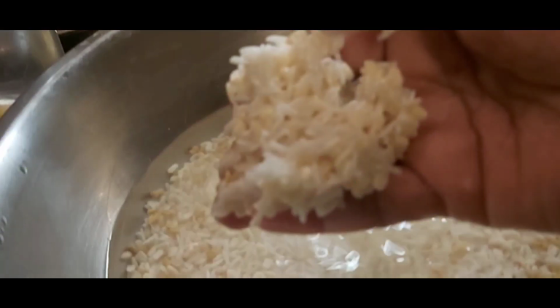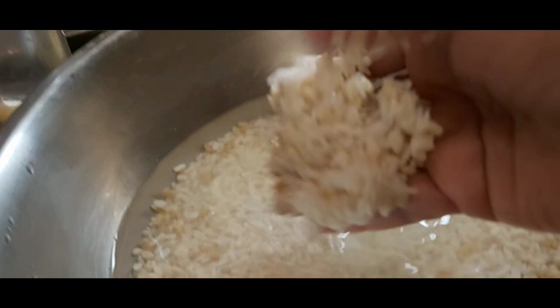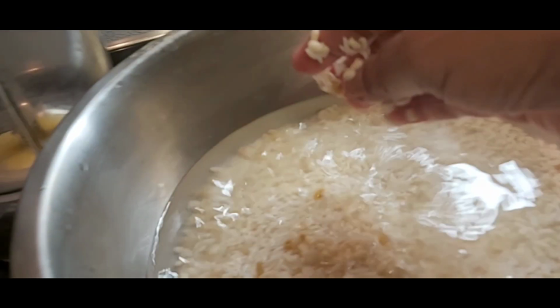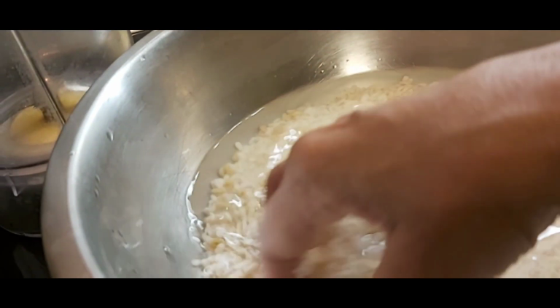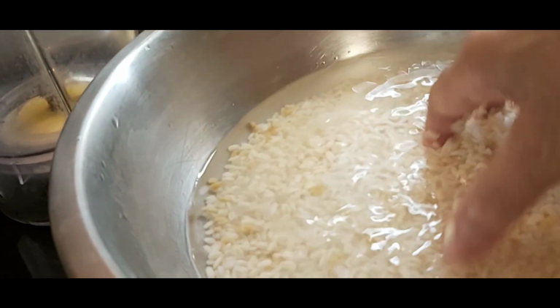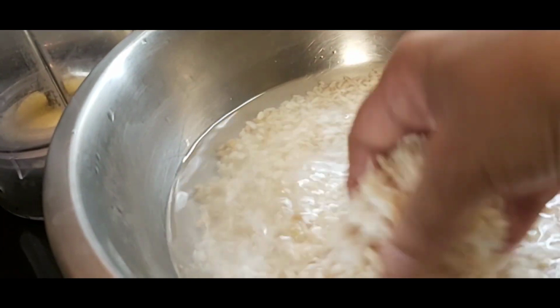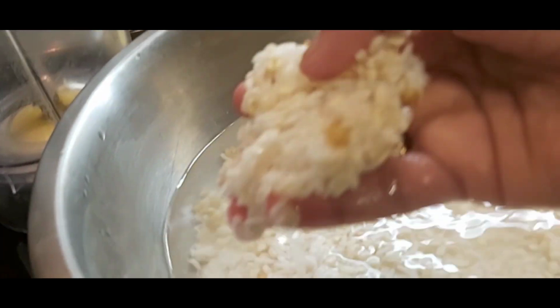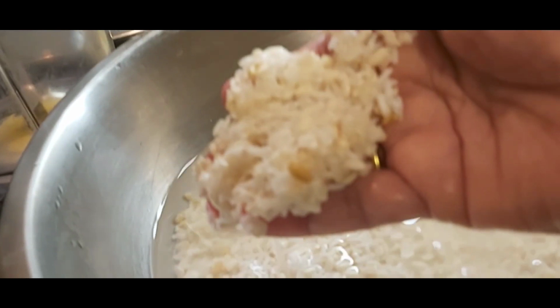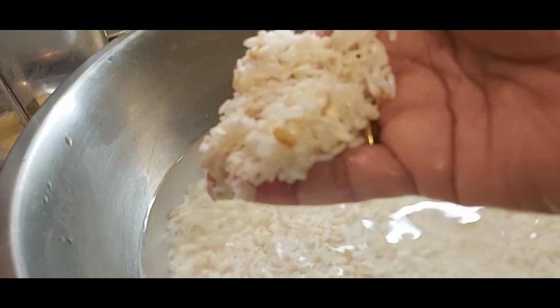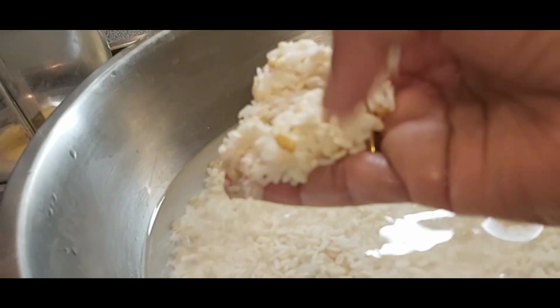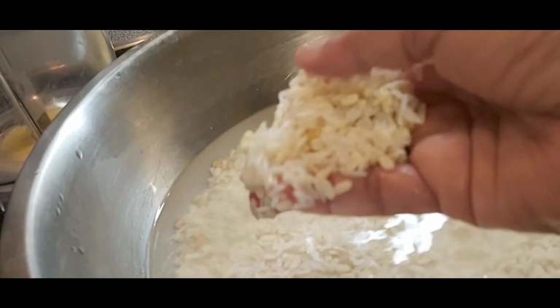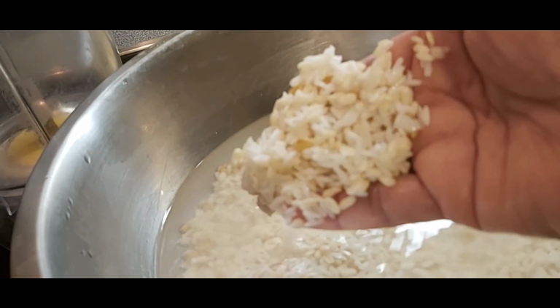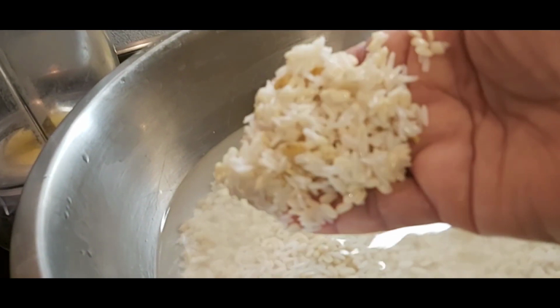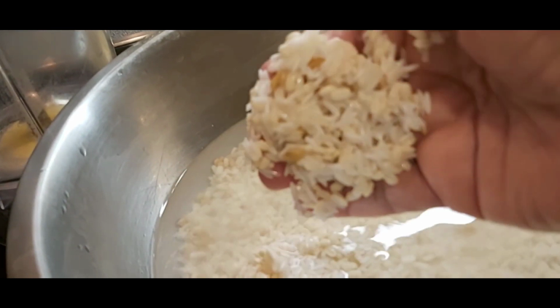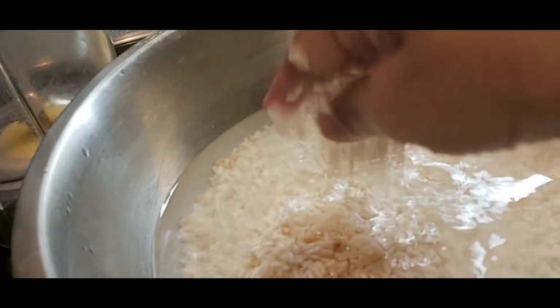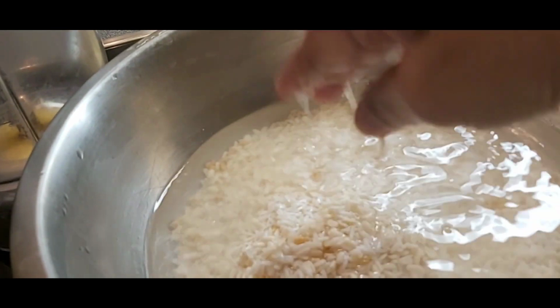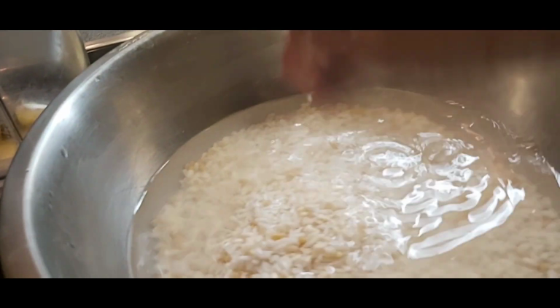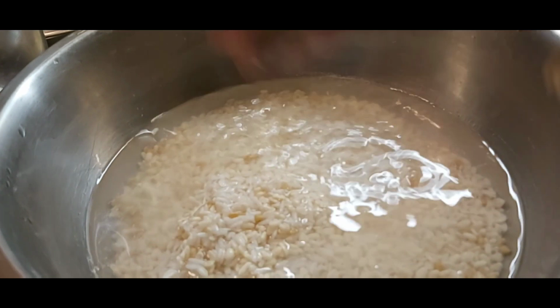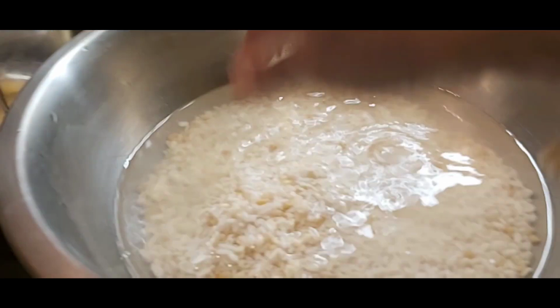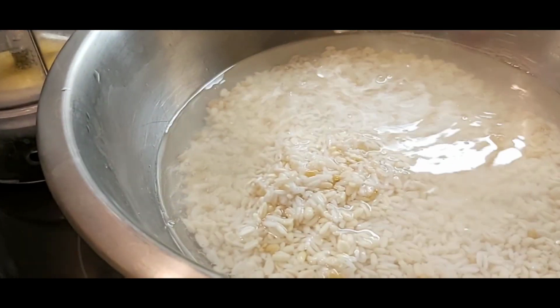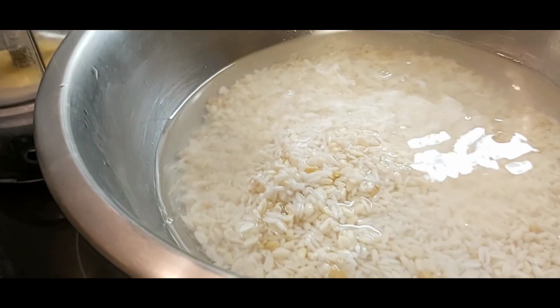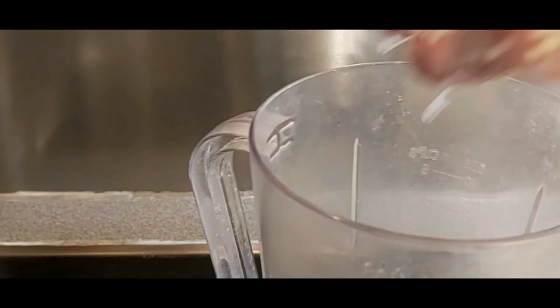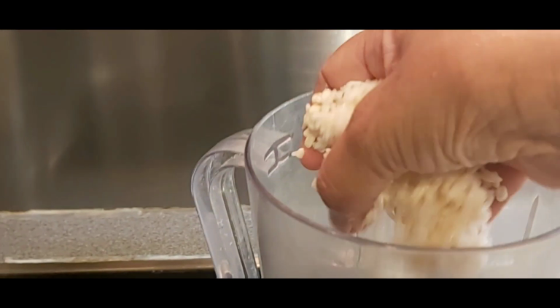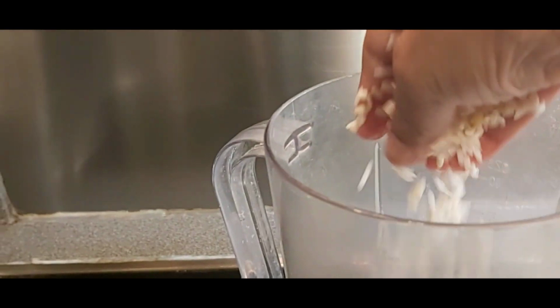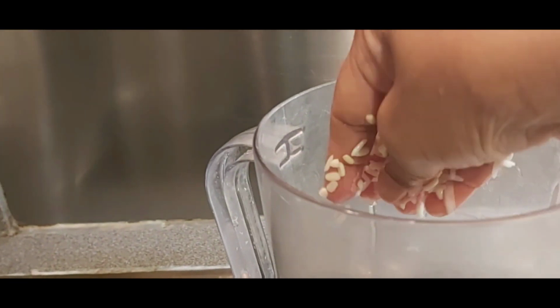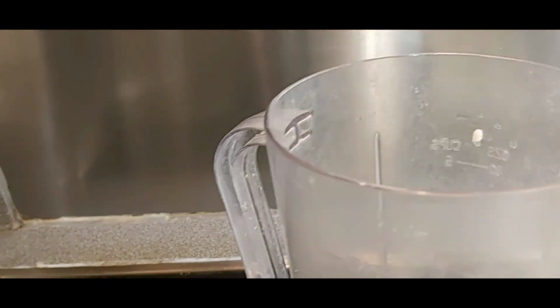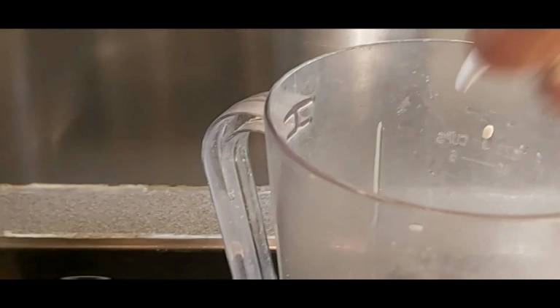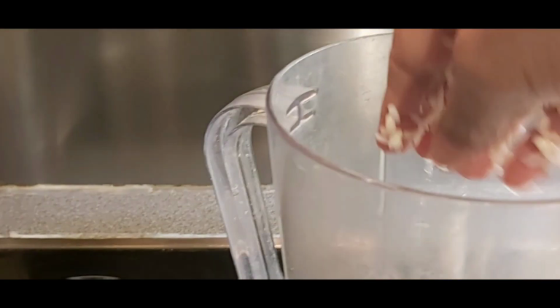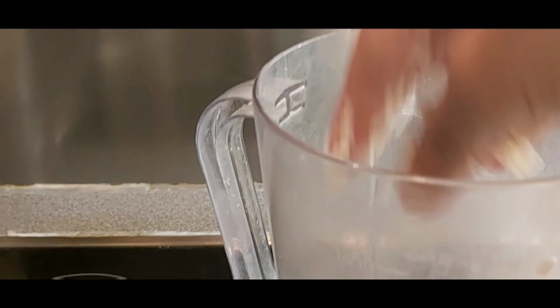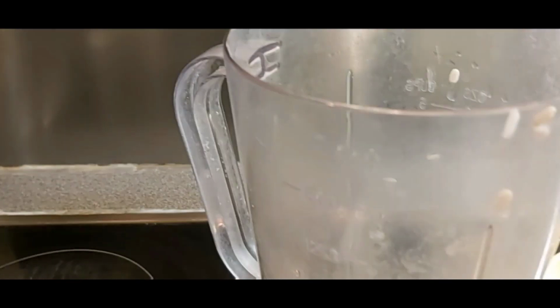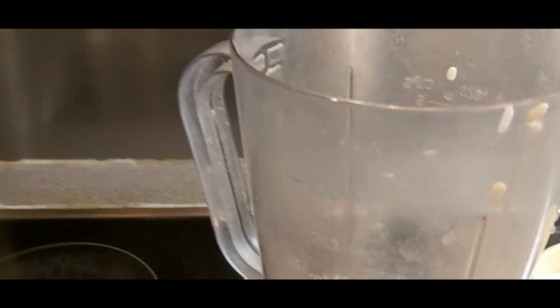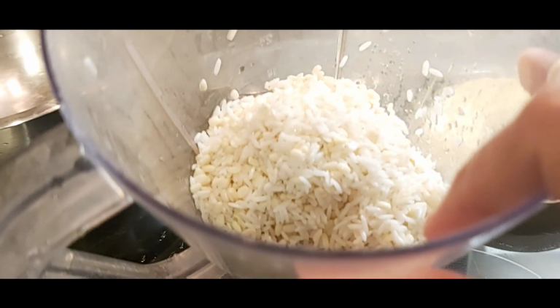Hi friends, I am going to show you how to make simple dosa. For that I added one cup rice, quarter cup of urad dal, quarter teaspoon fenugreek seeds, washed and soaked overnight. Now I am going to grind into a smooth paste.